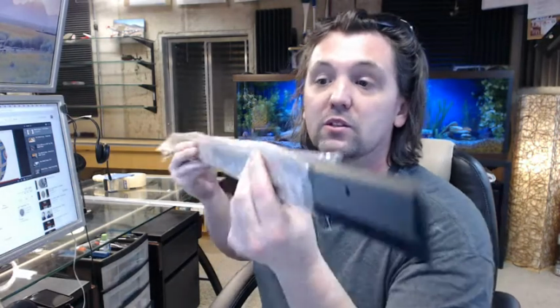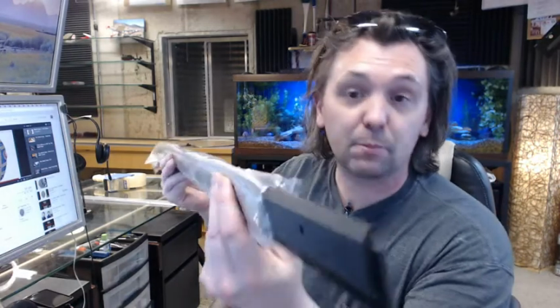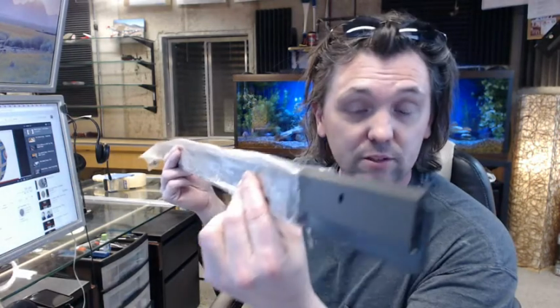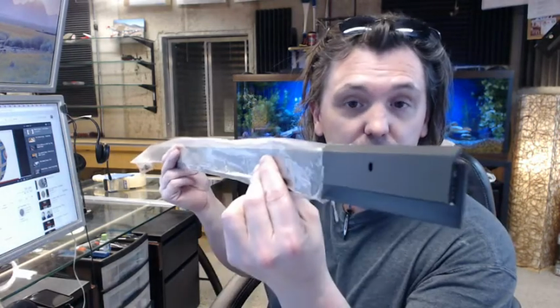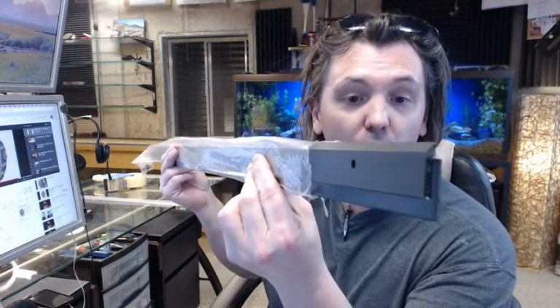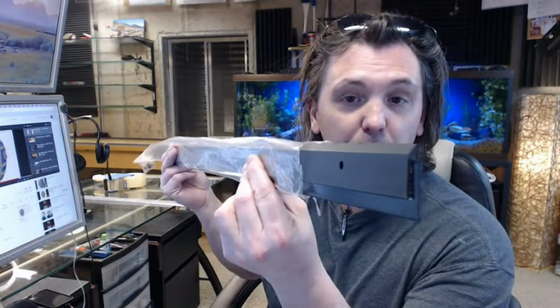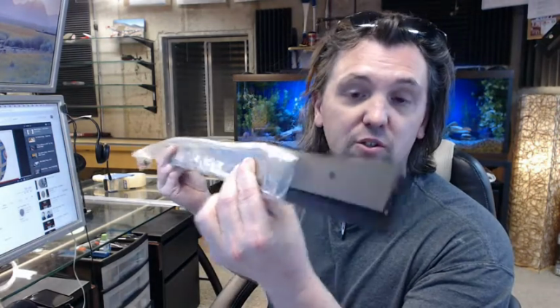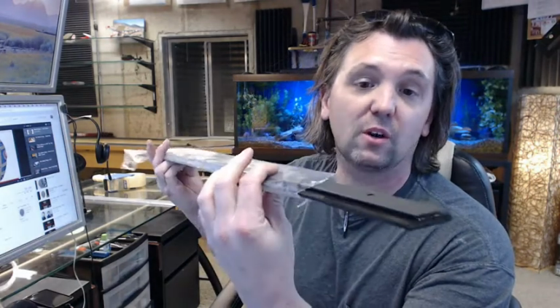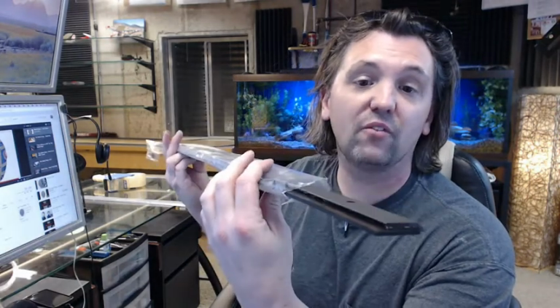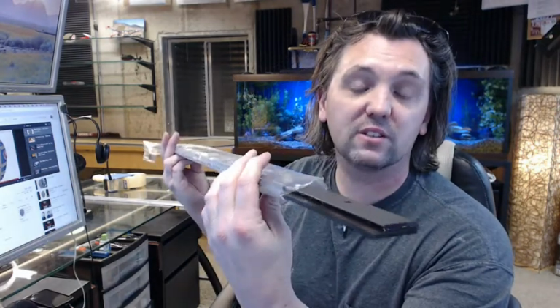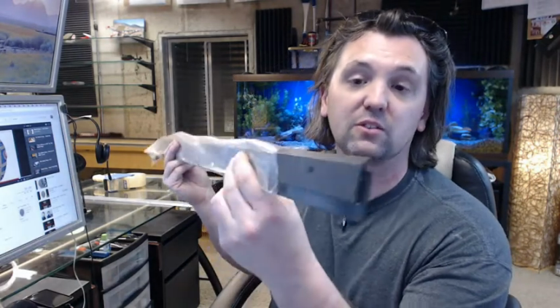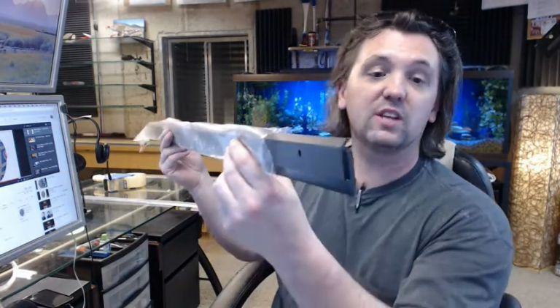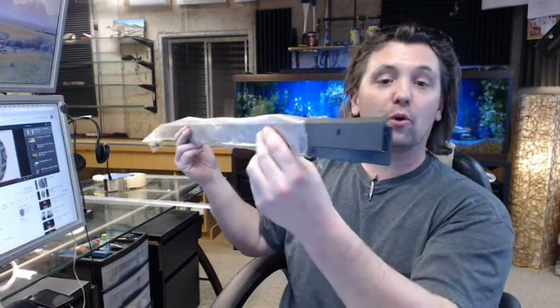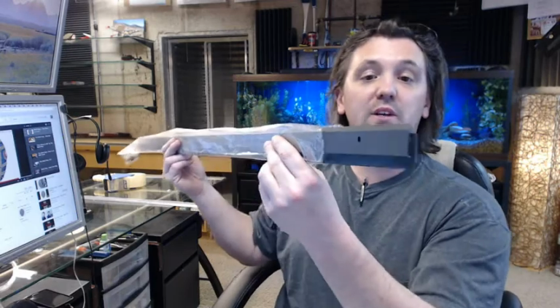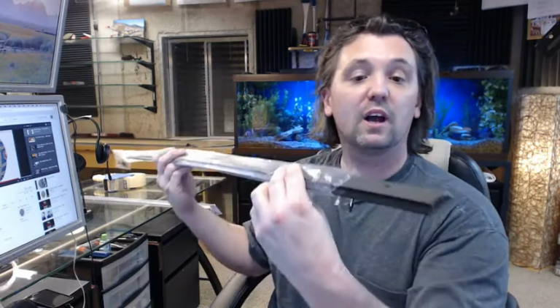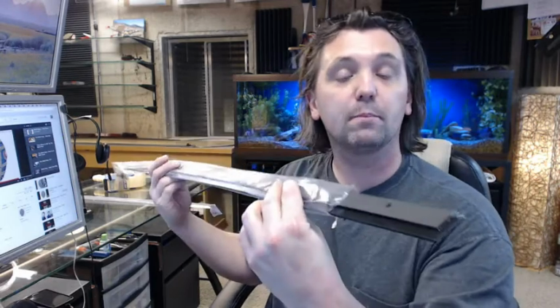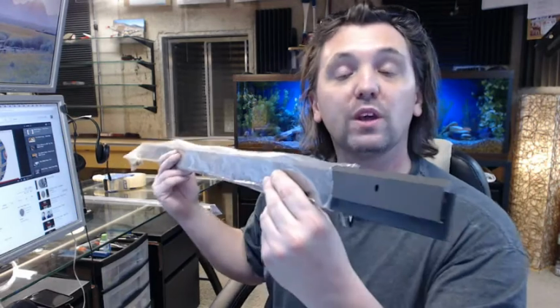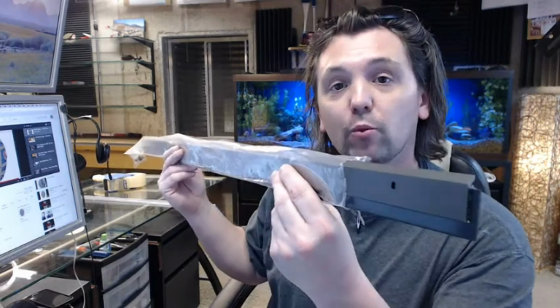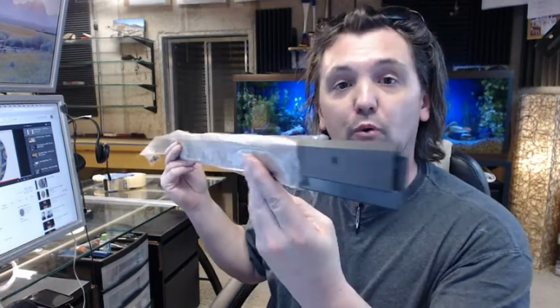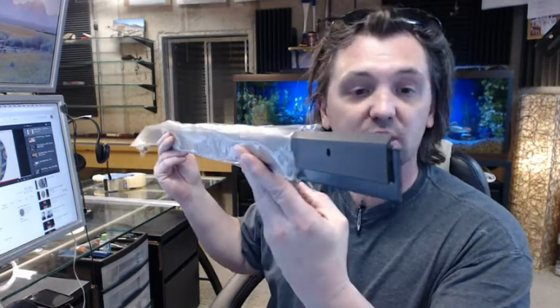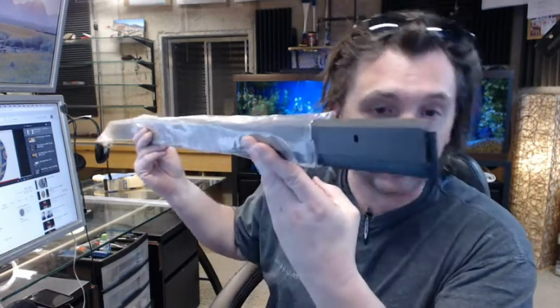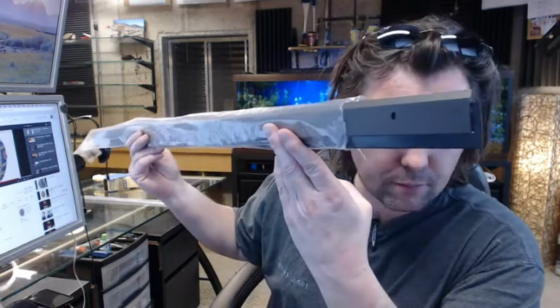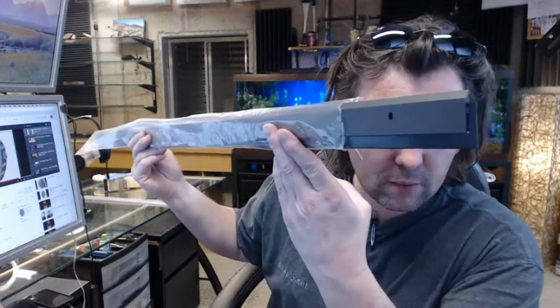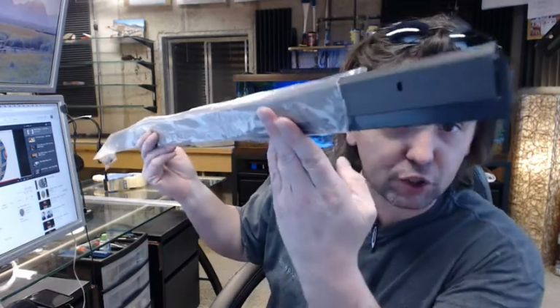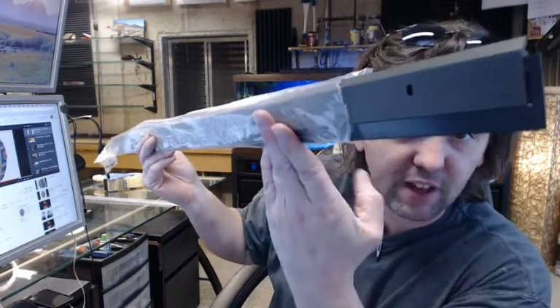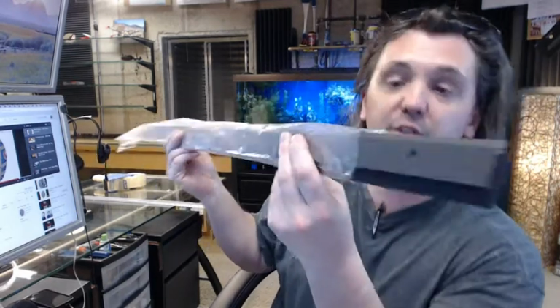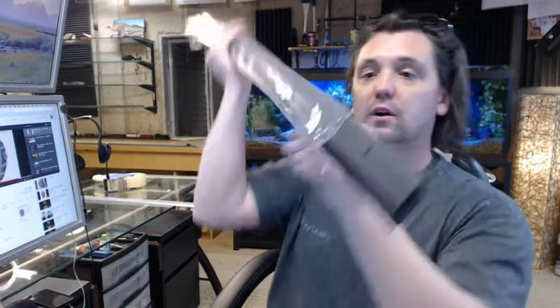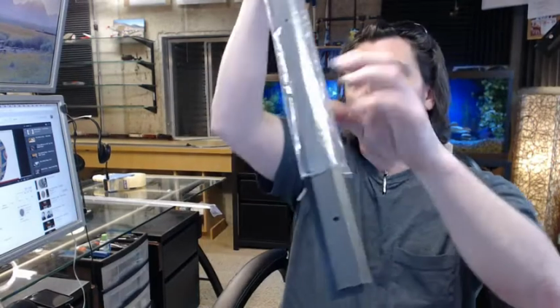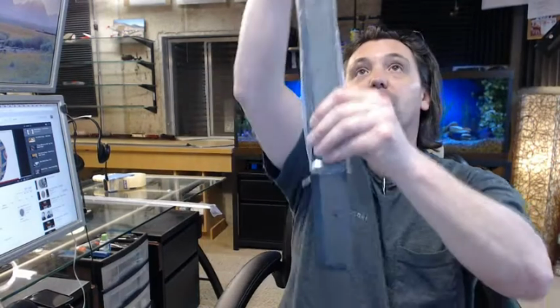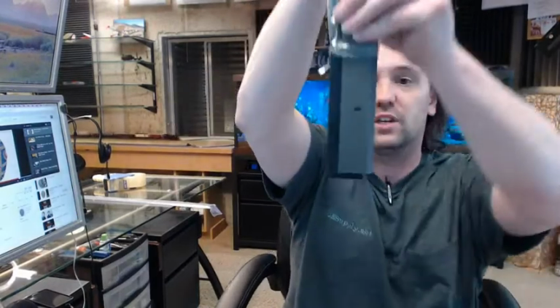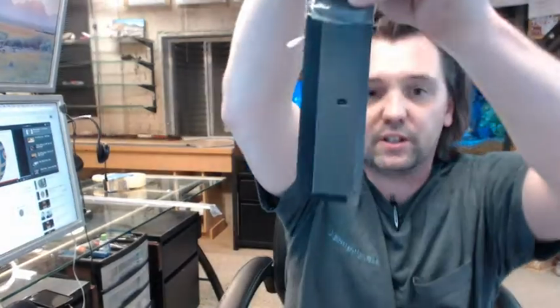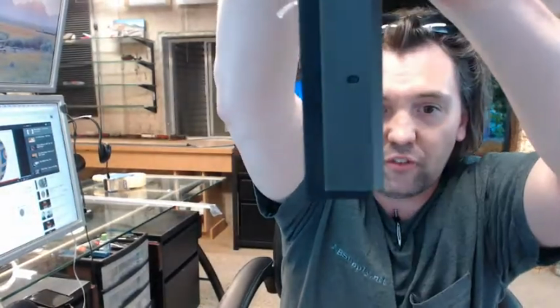Solid brass, oil rubbed bronze. This starts life out as a piece of architectural bronze and then they do the oil rubbed process to achieve that sort of color and finish that you see.